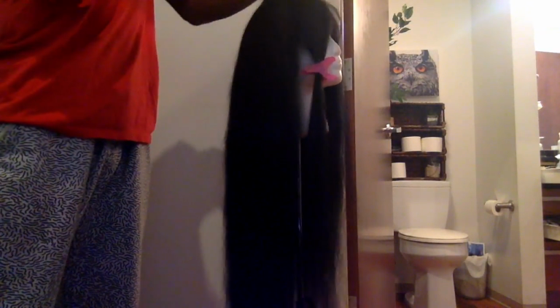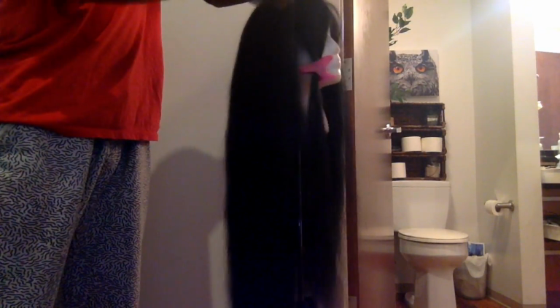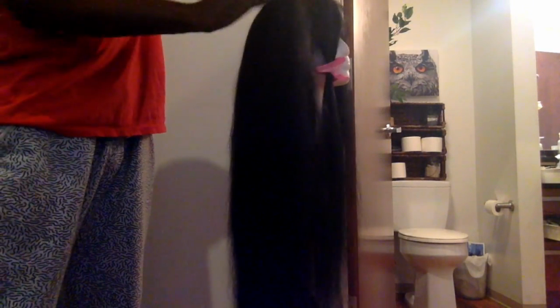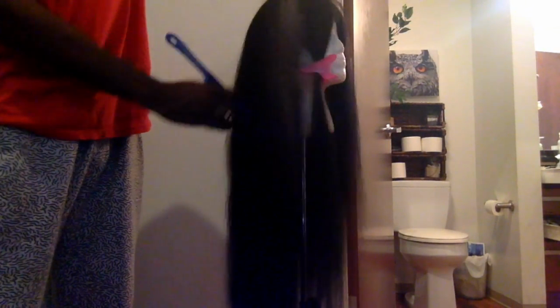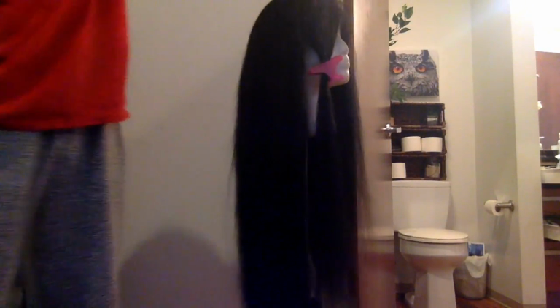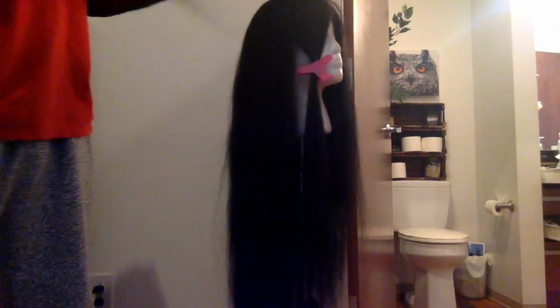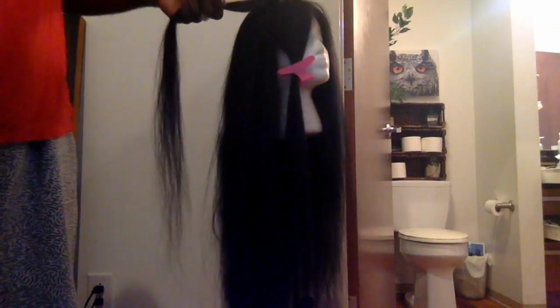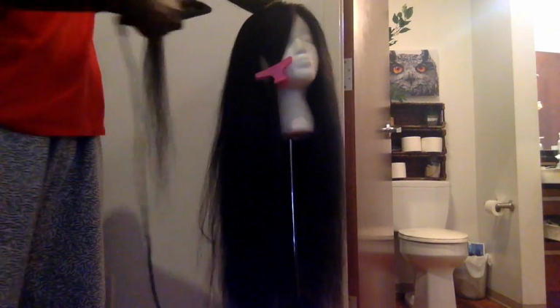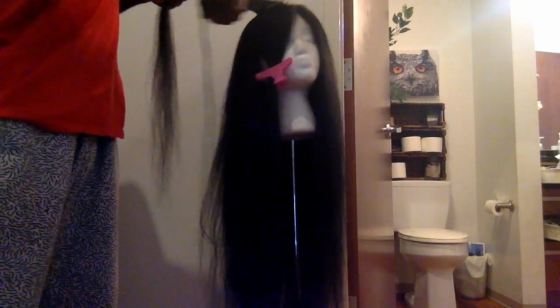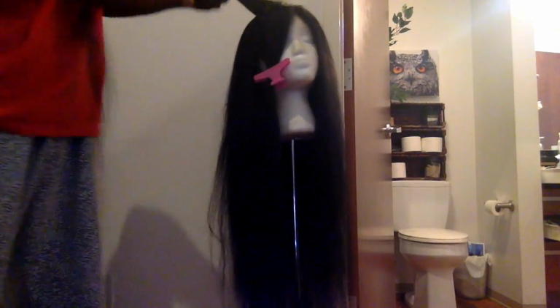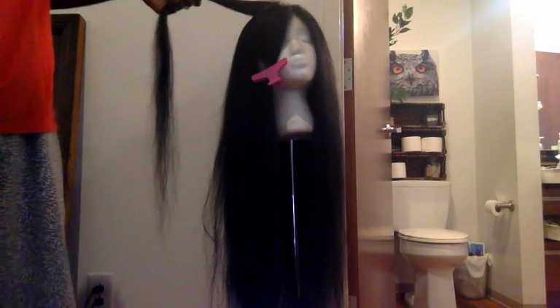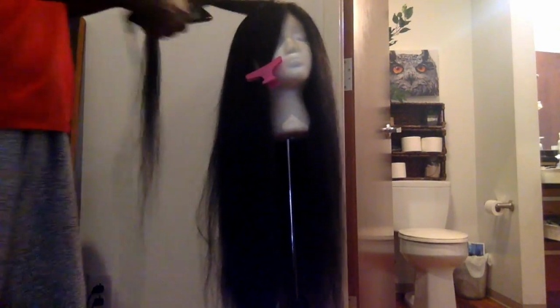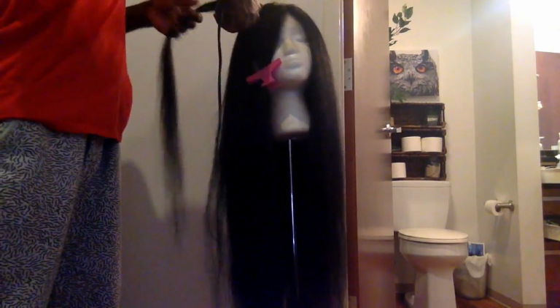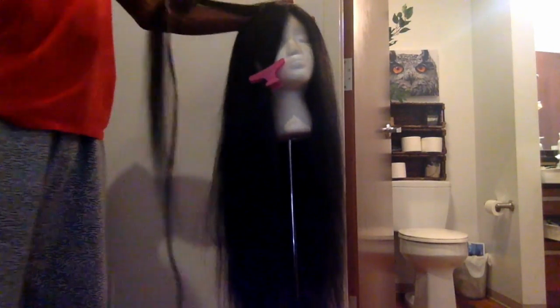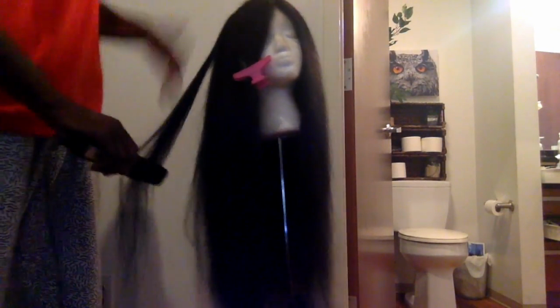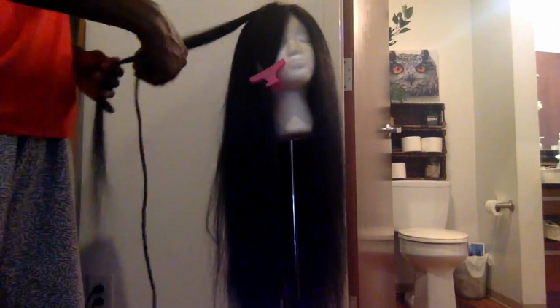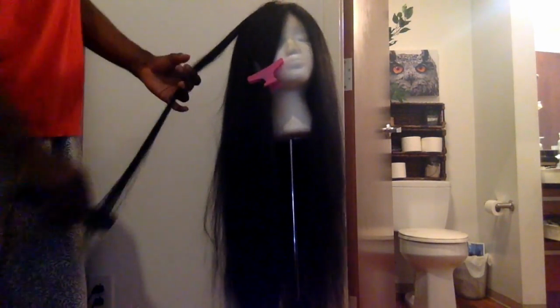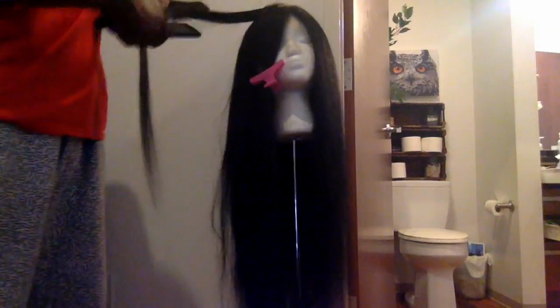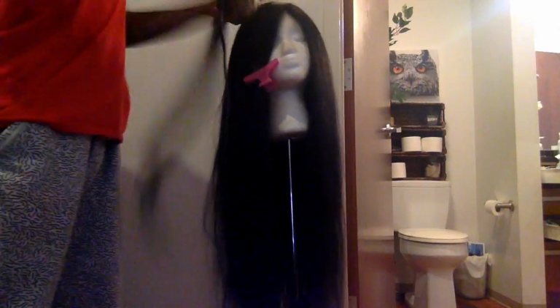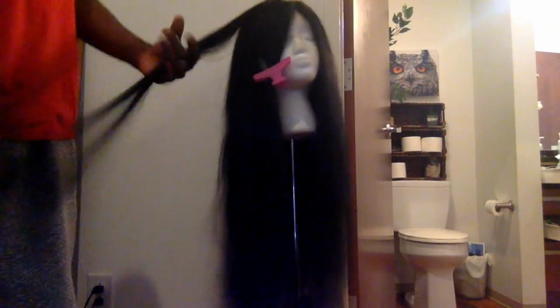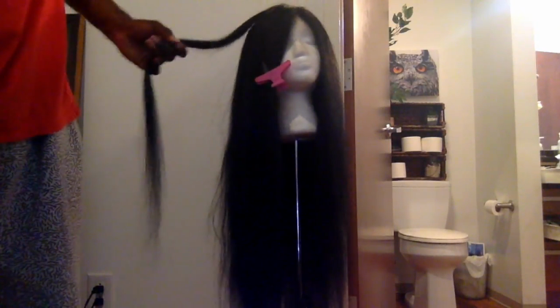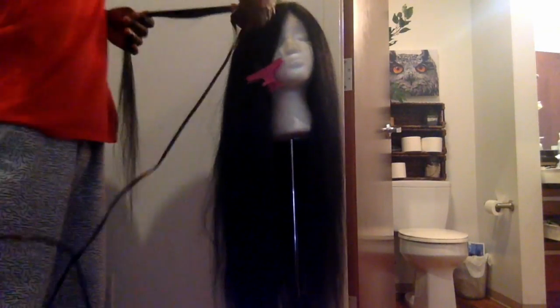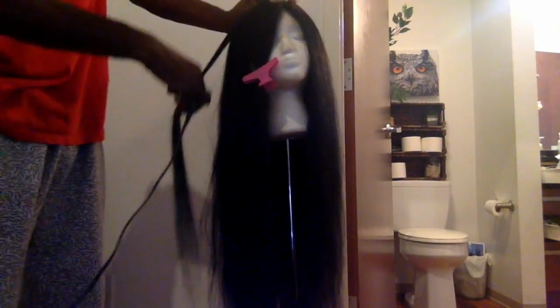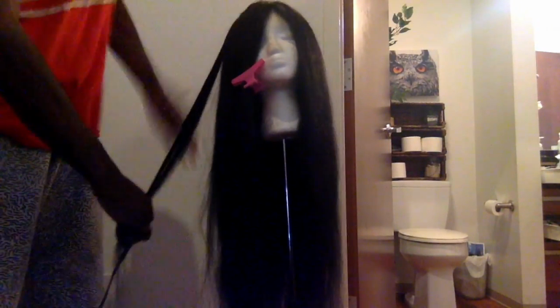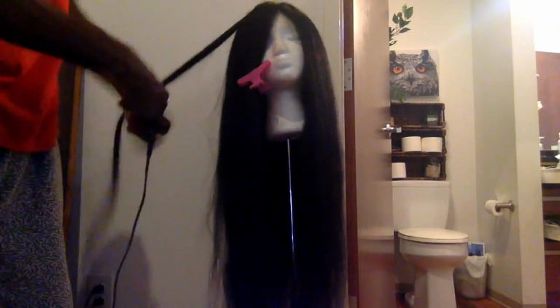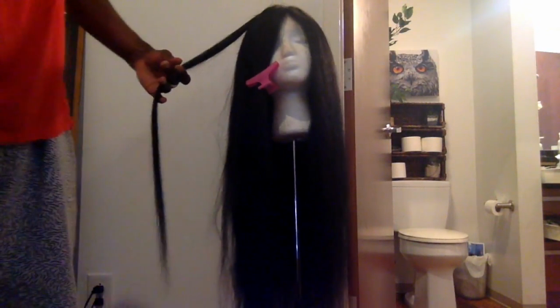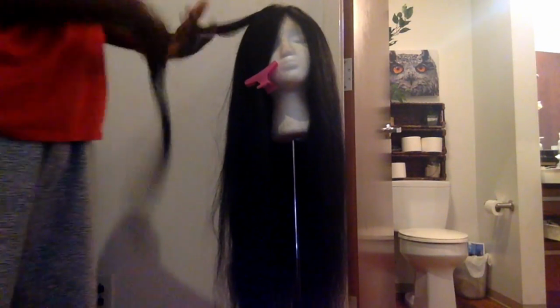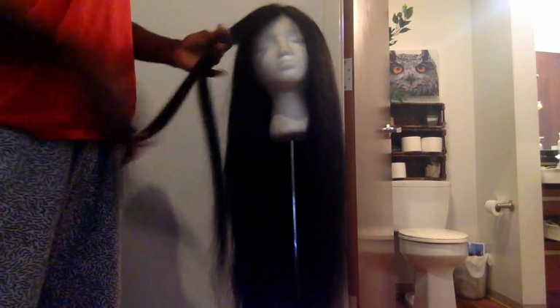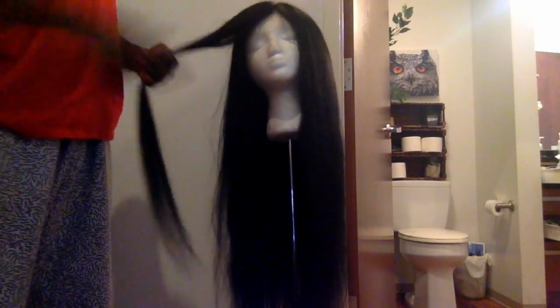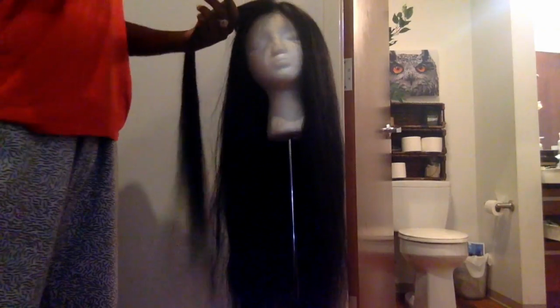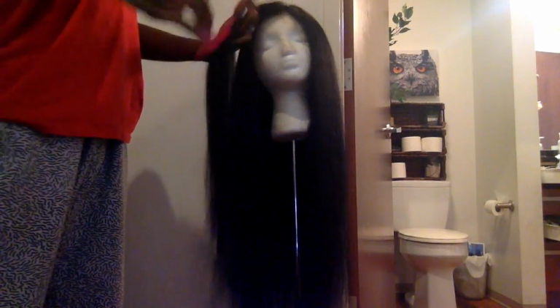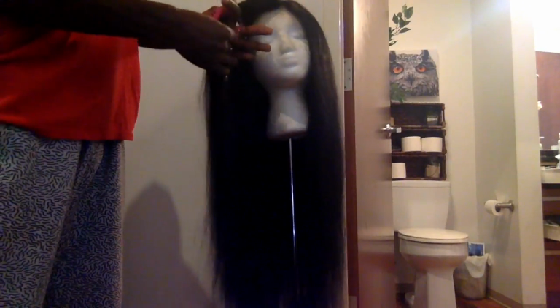I was showing you a comb — I had to section off a piece. I was getting more to the back, the middle now, so I'm going from the middle top to the end. Just flat ironing my hair.